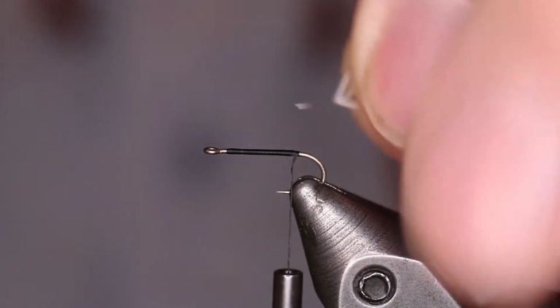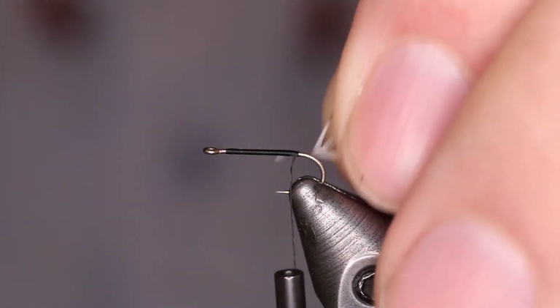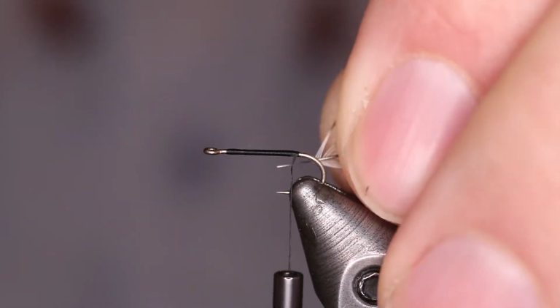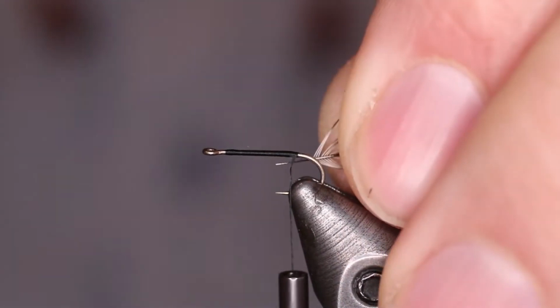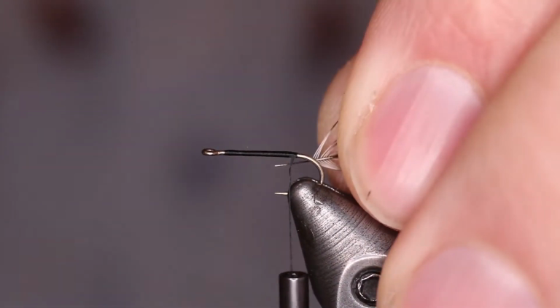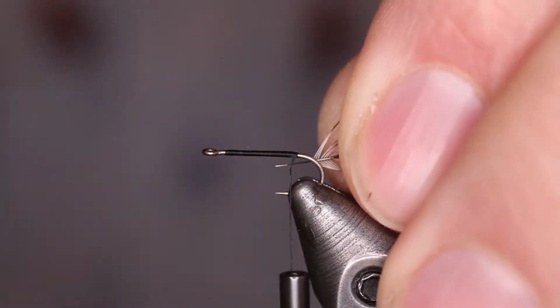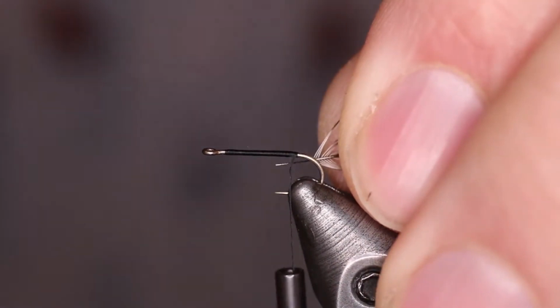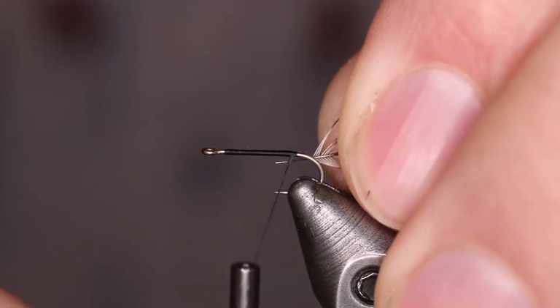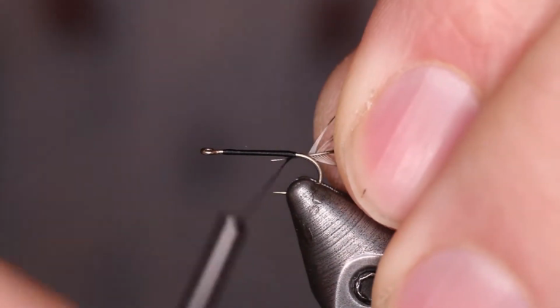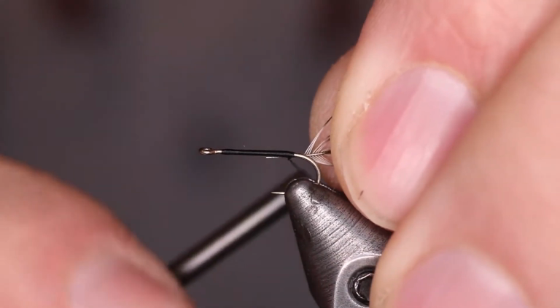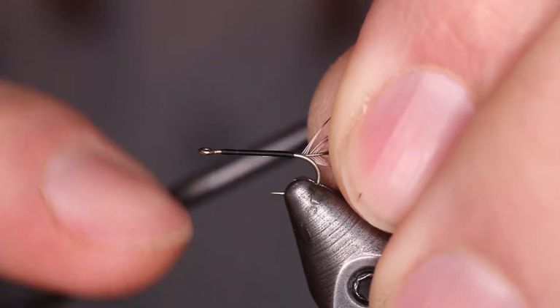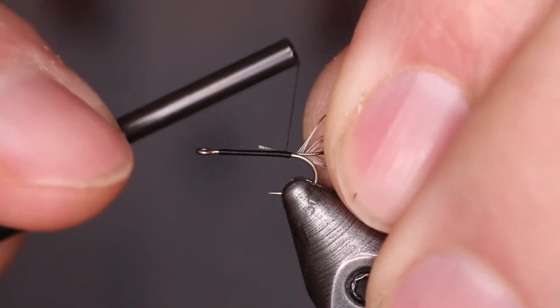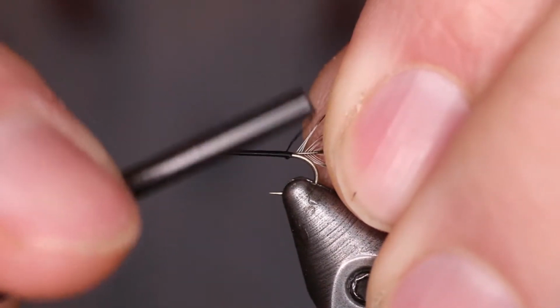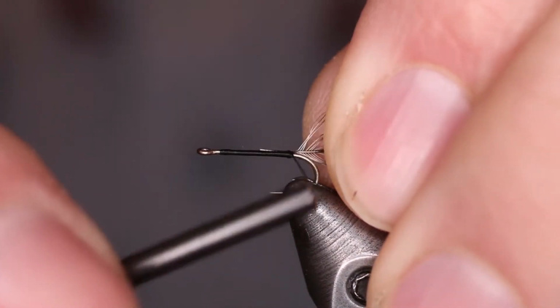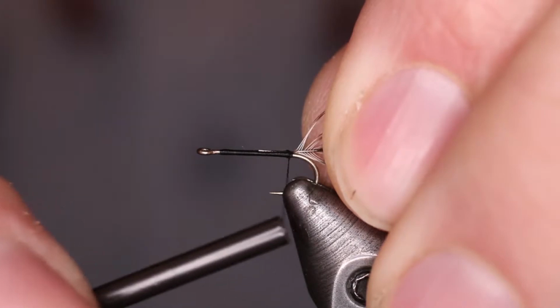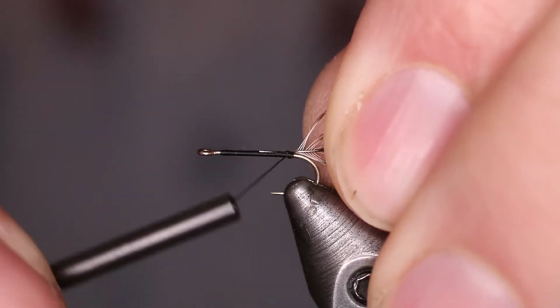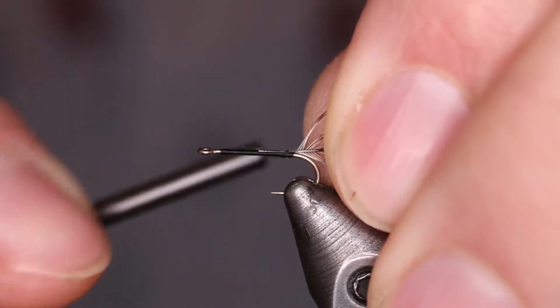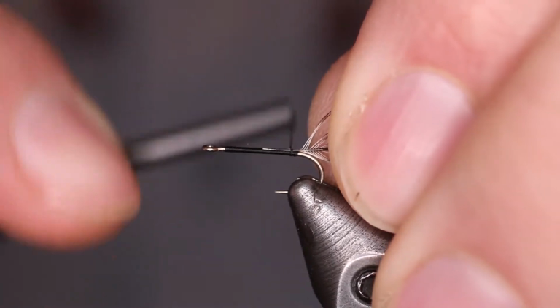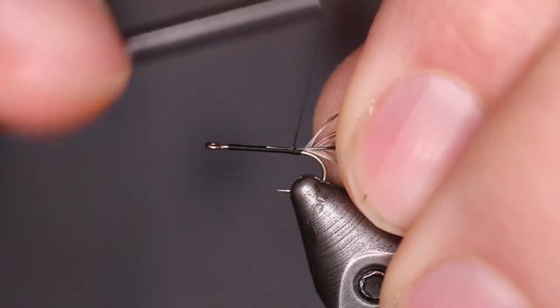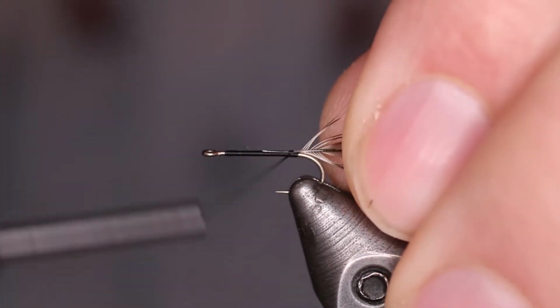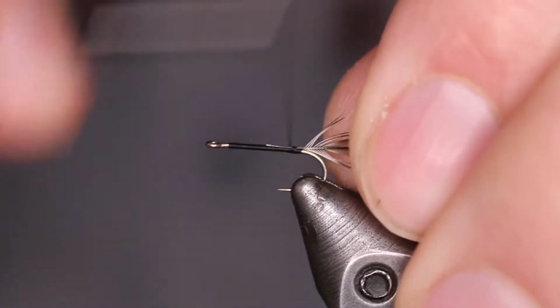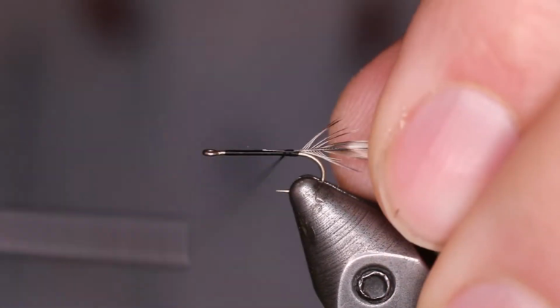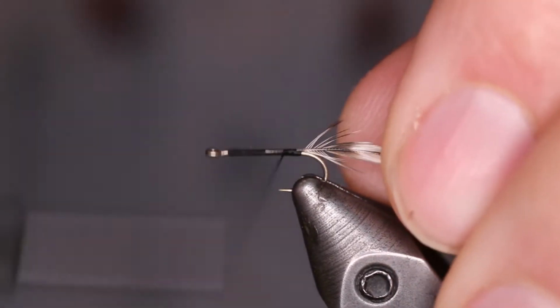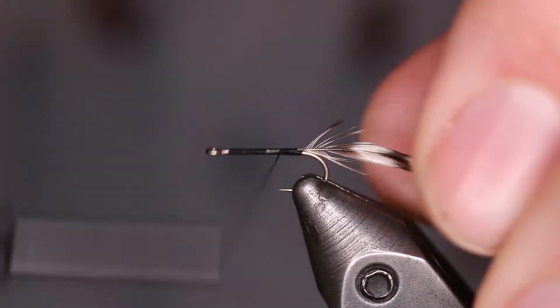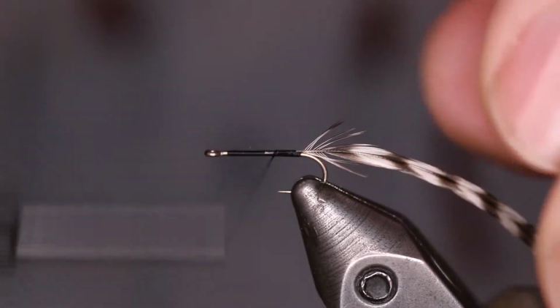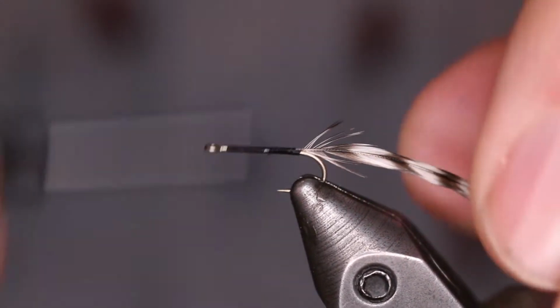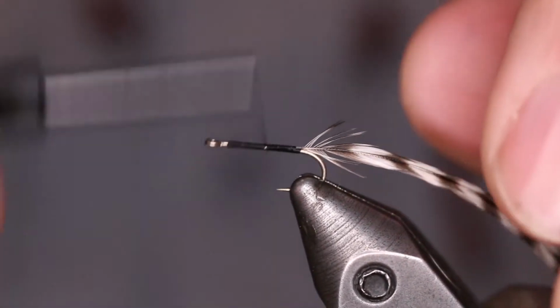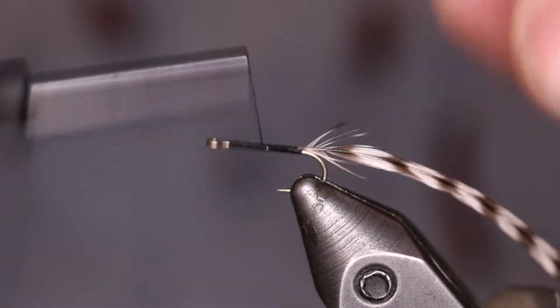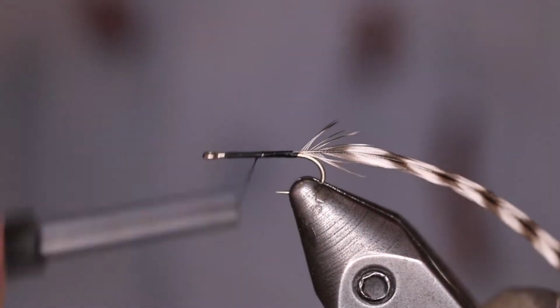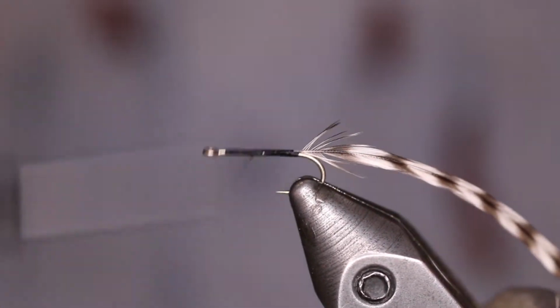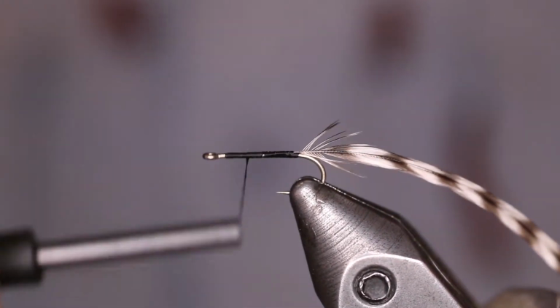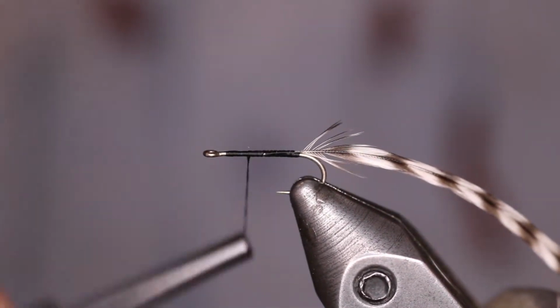Next we take Whiting Farms Grizzly Saddle Hackle, gauge it to a size 16, and tie that in.